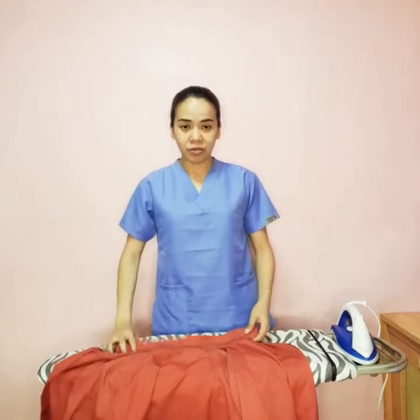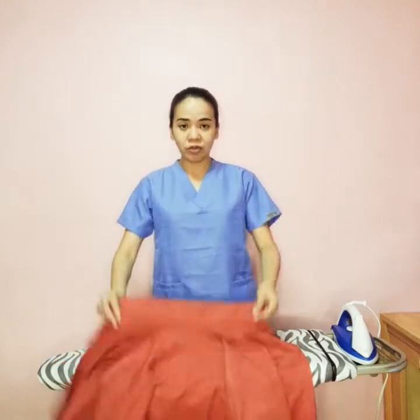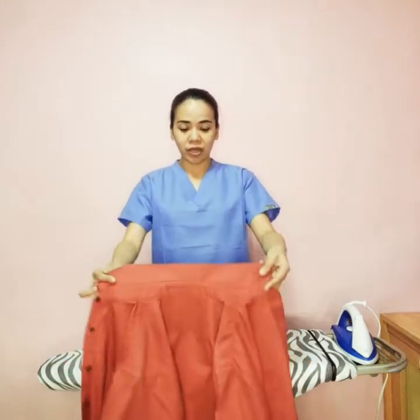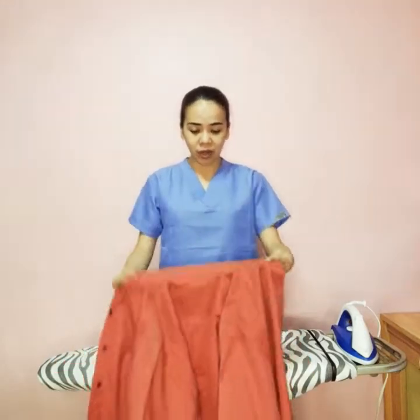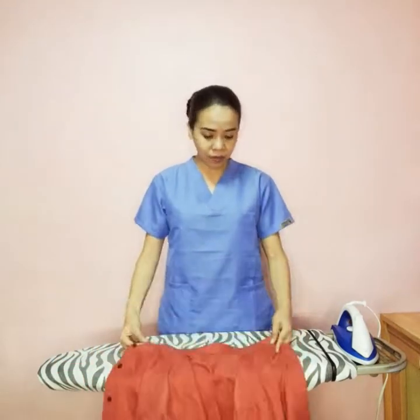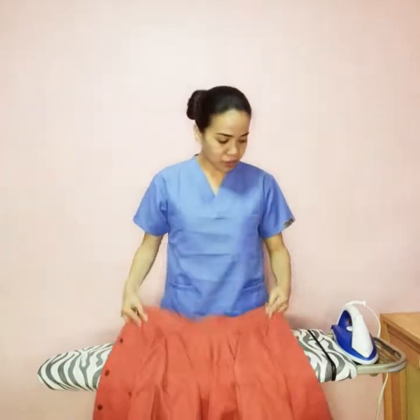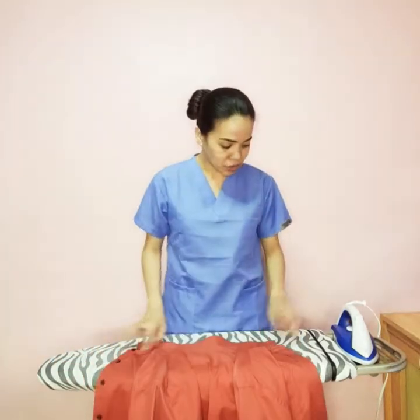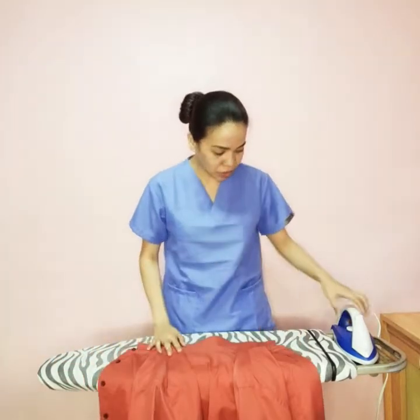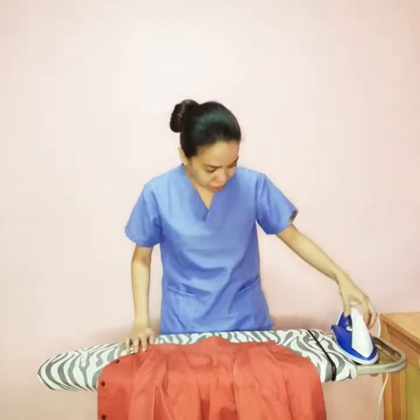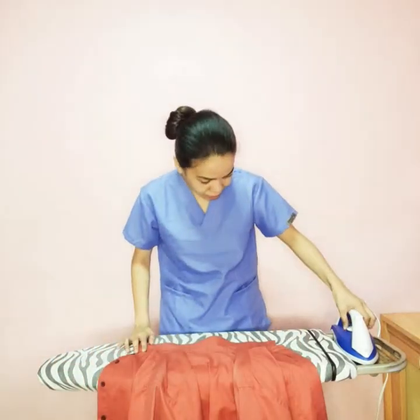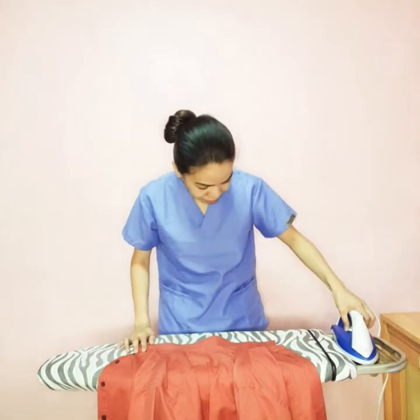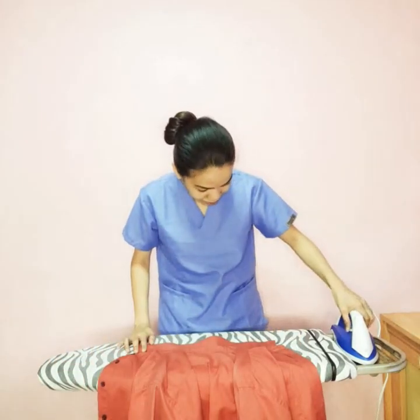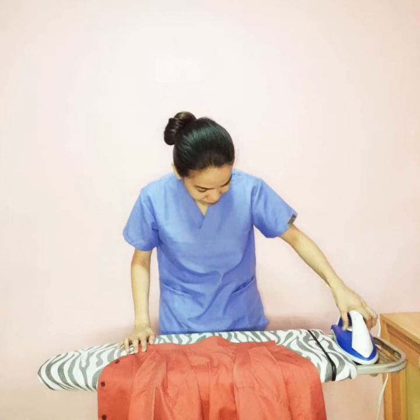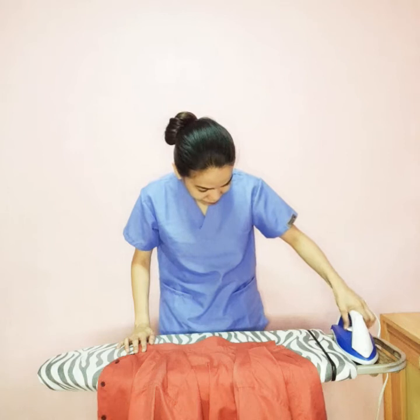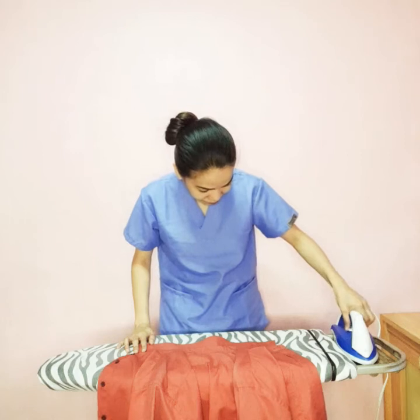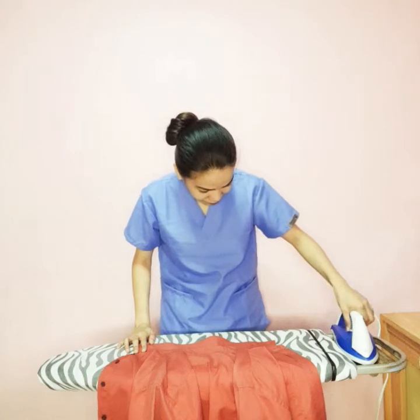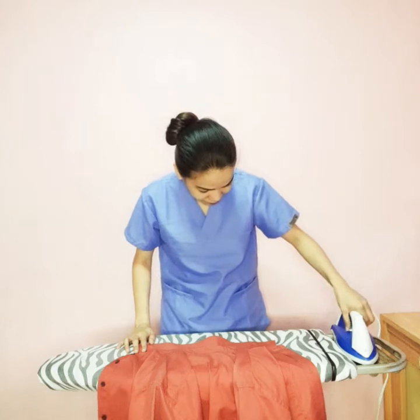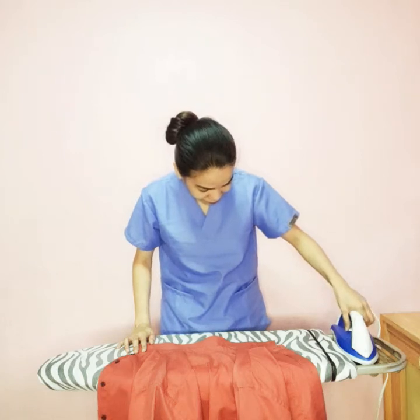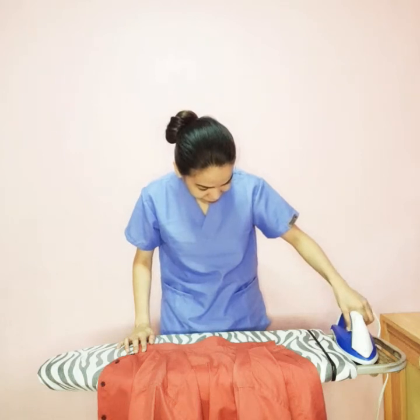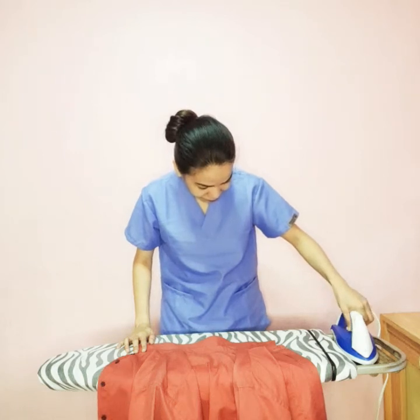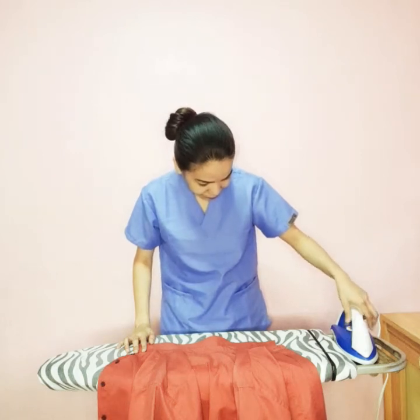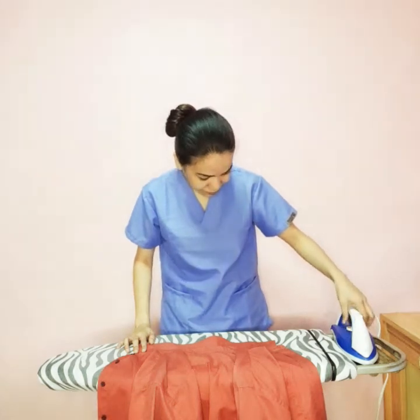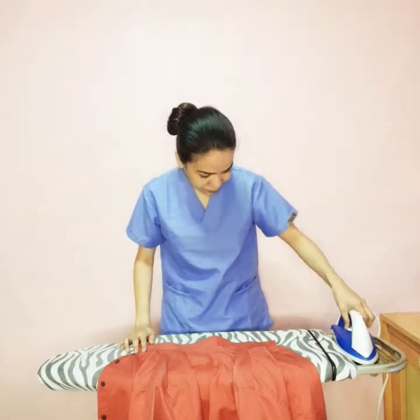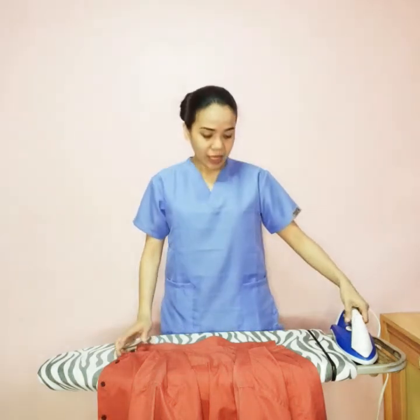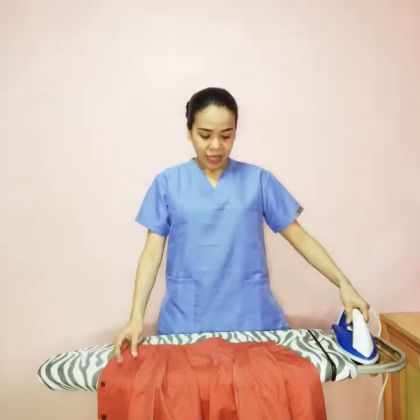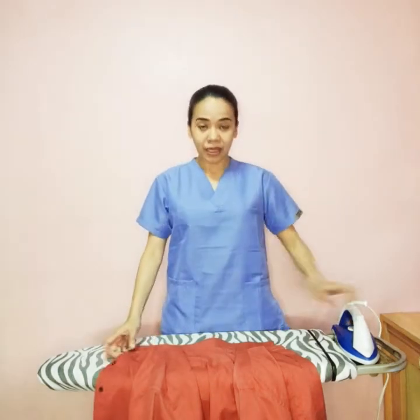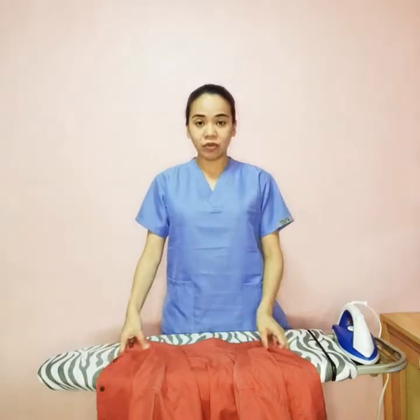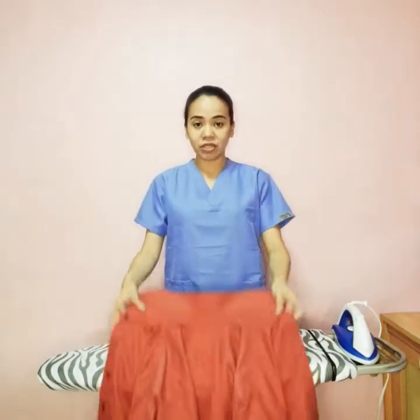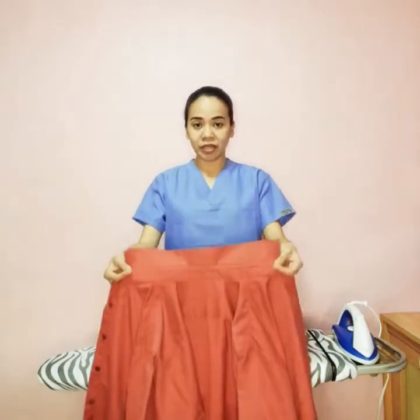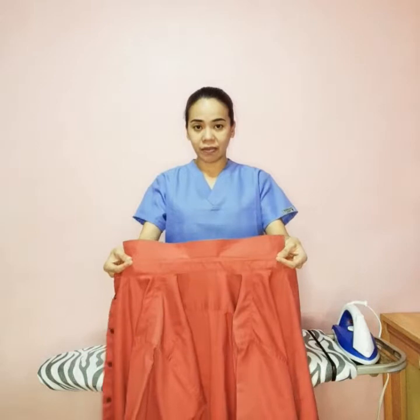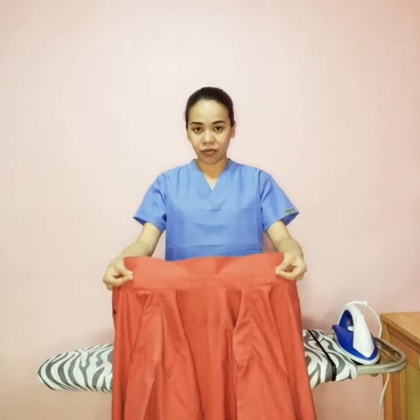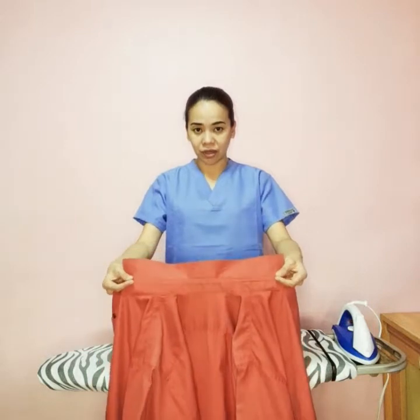To begin with, turn on your iron. And then we start at the back of the collar.